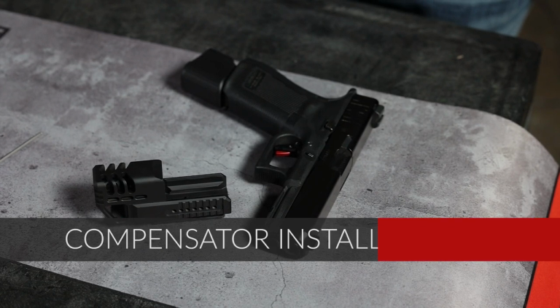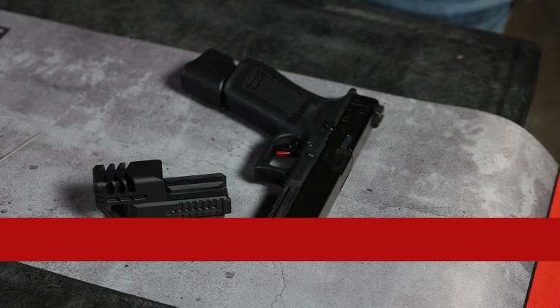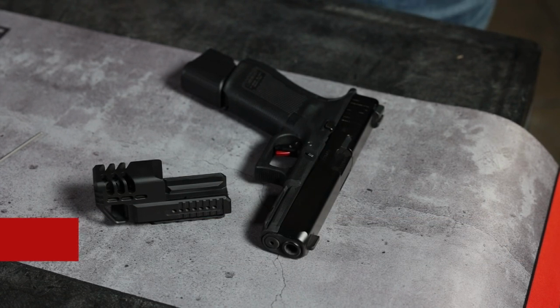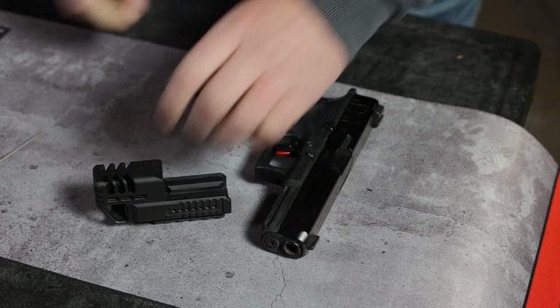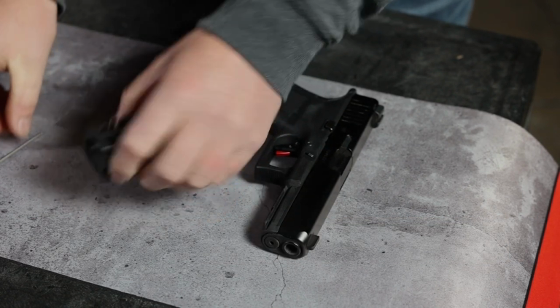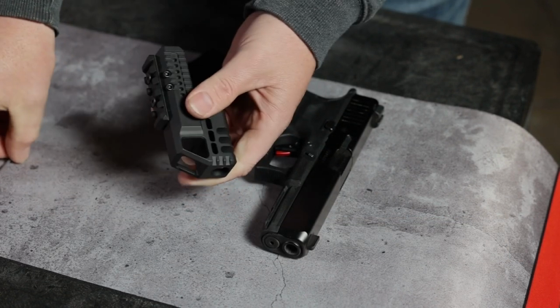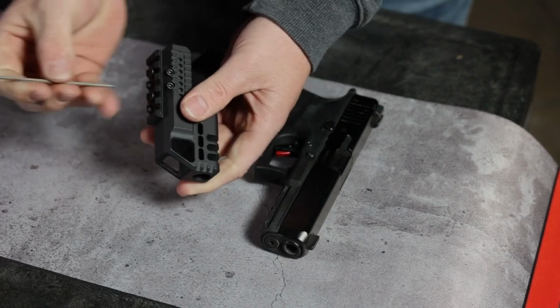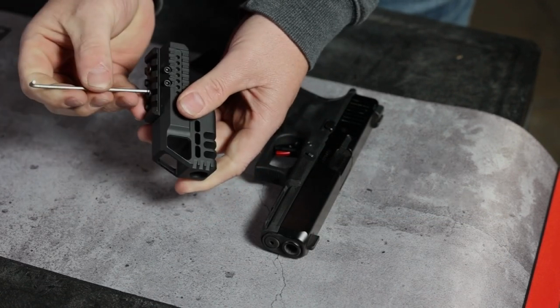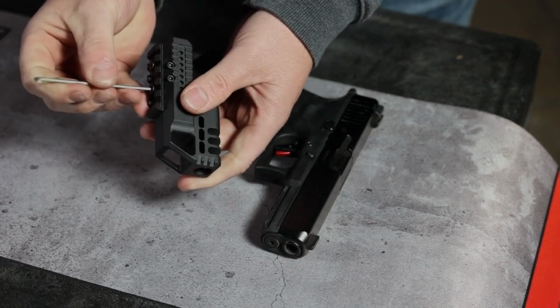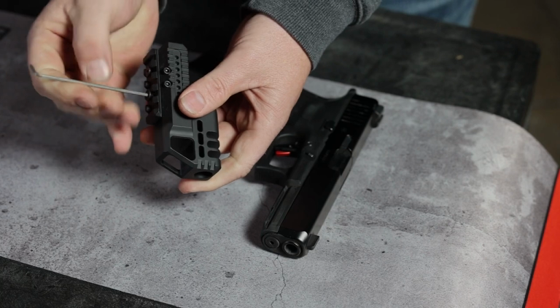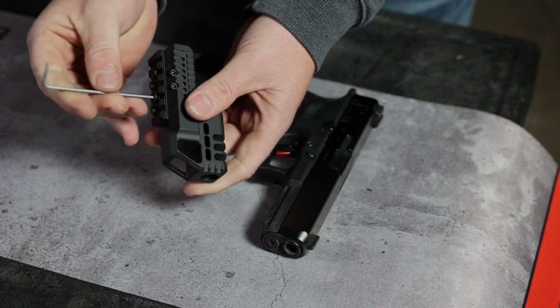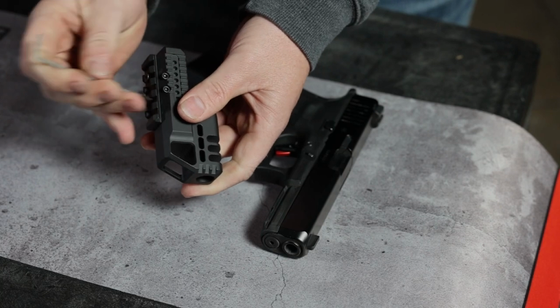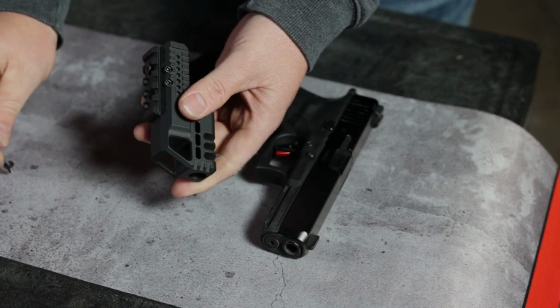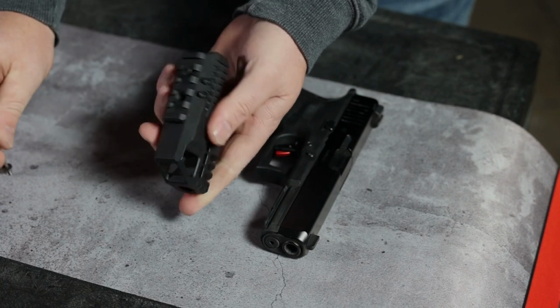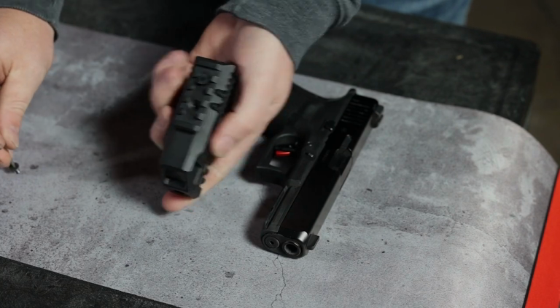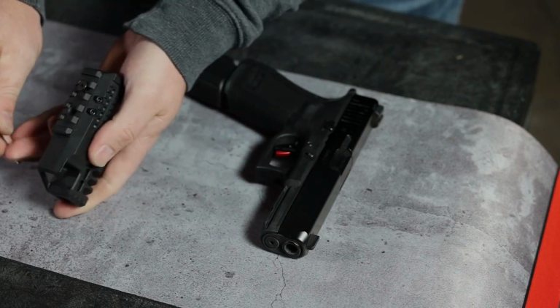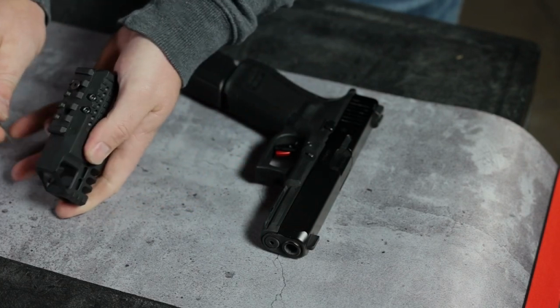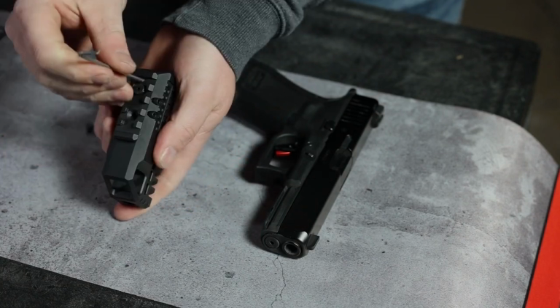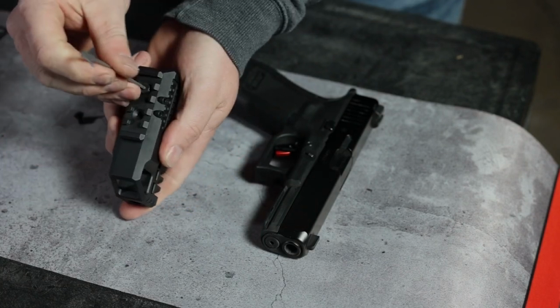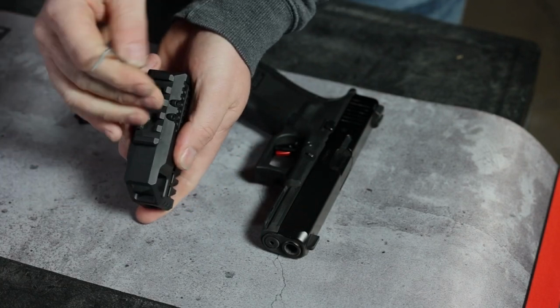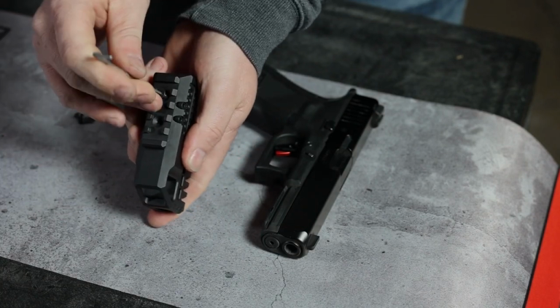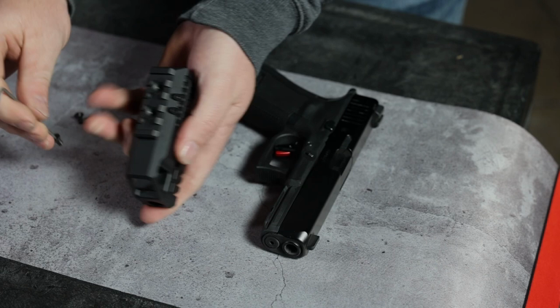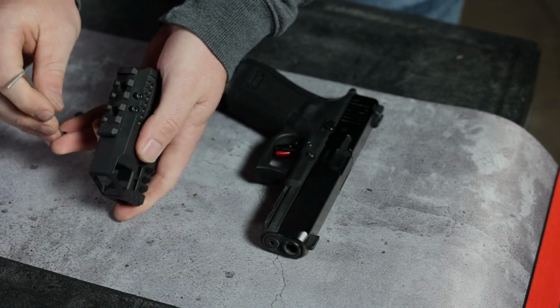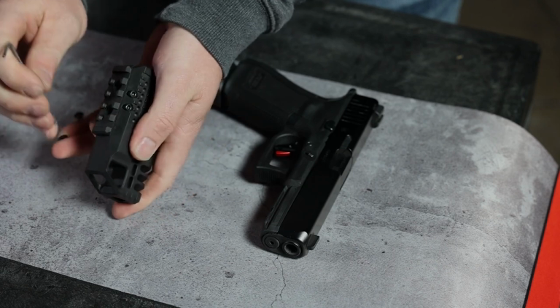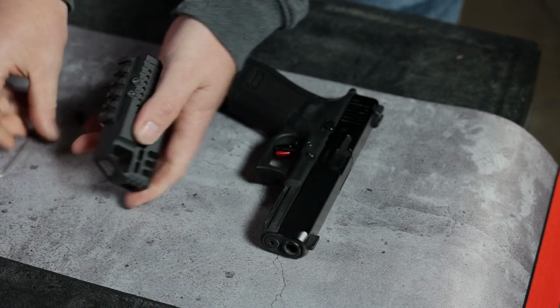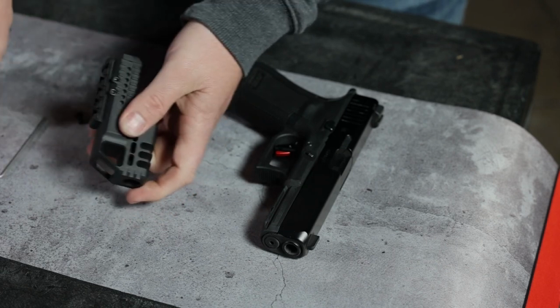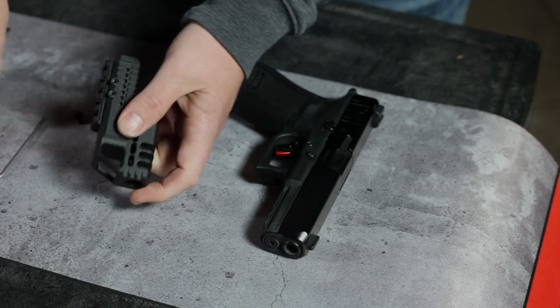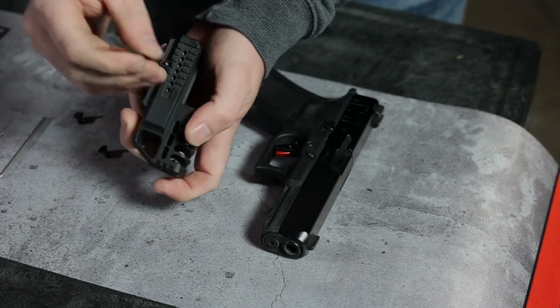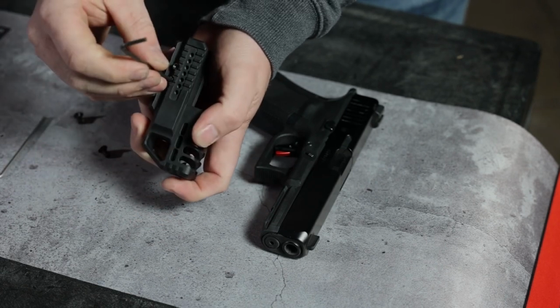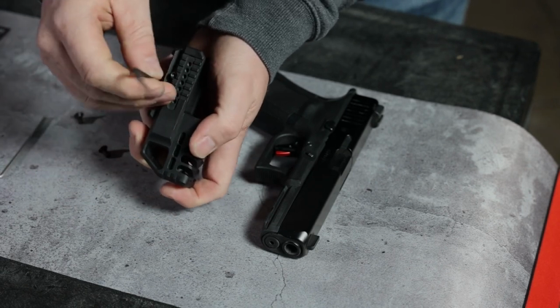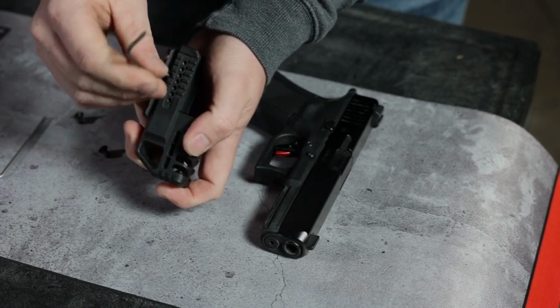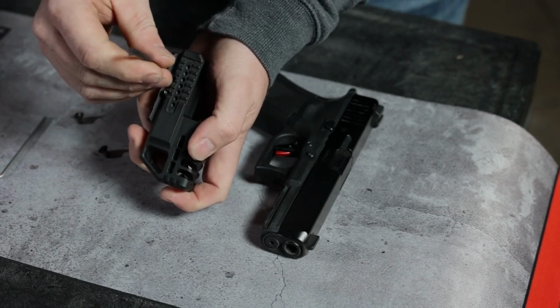Step 1. Remove the screws on the bottom of the cot. Loosen the side screws.